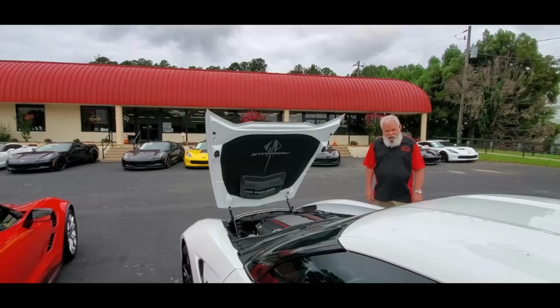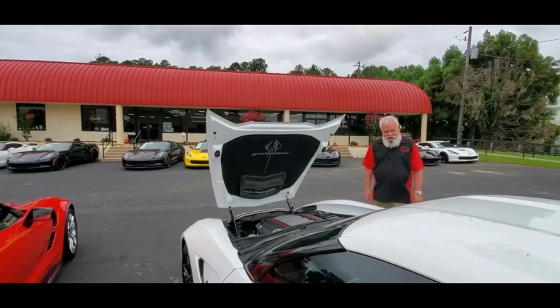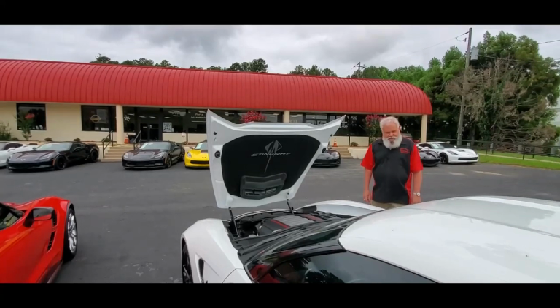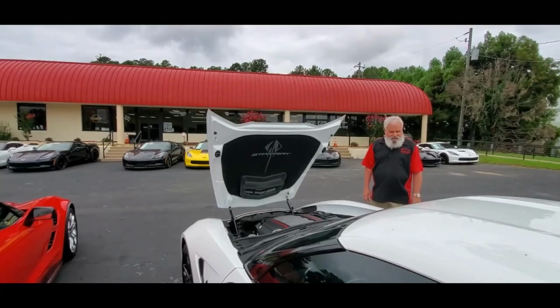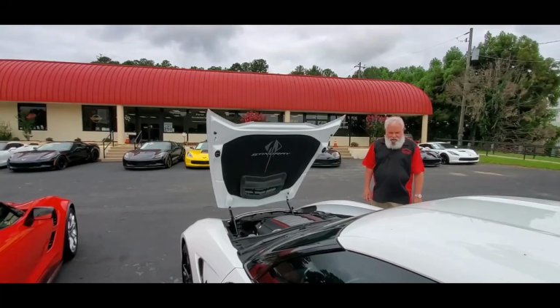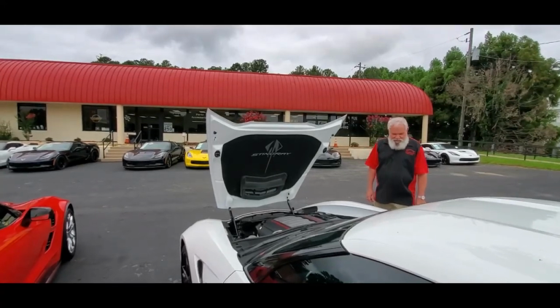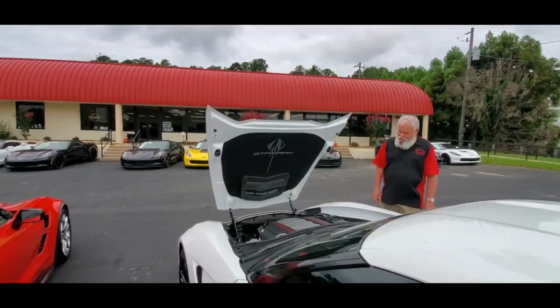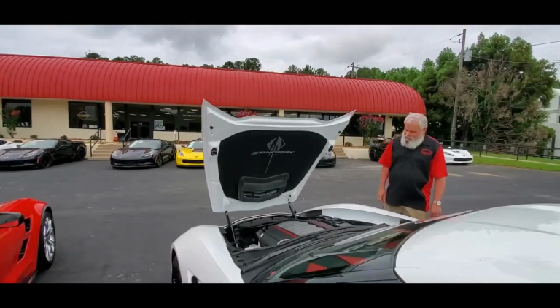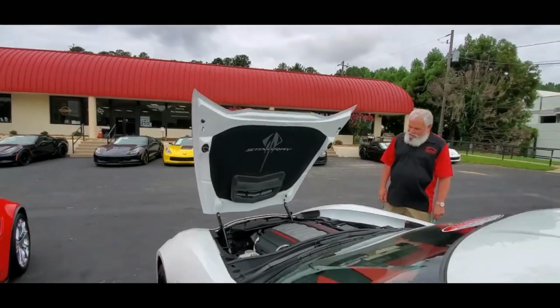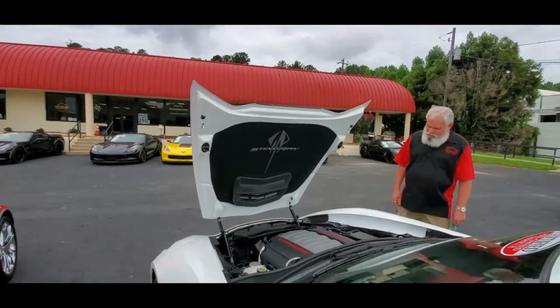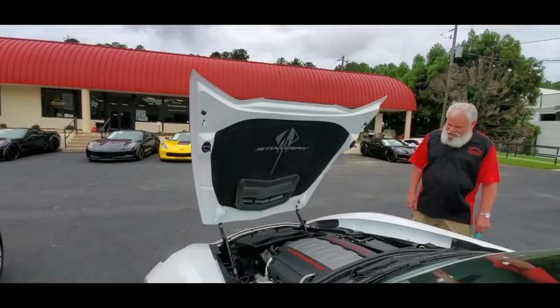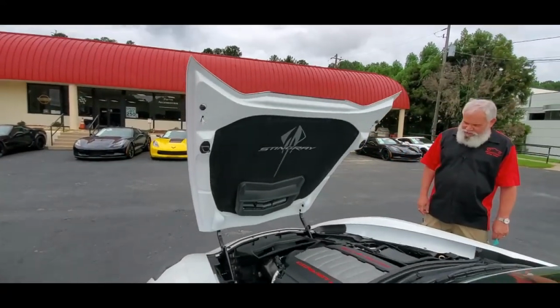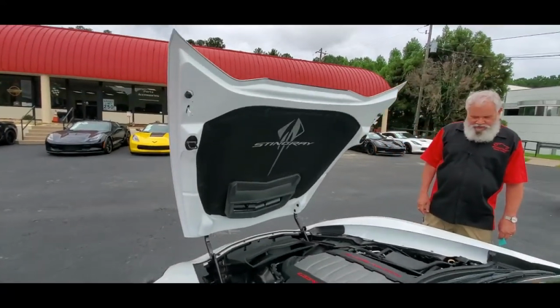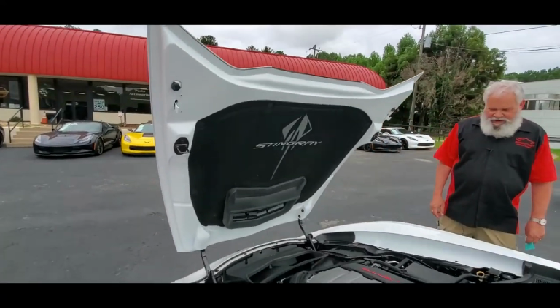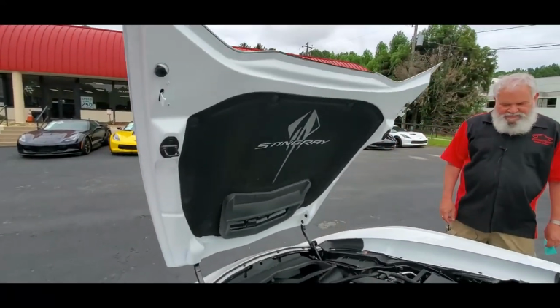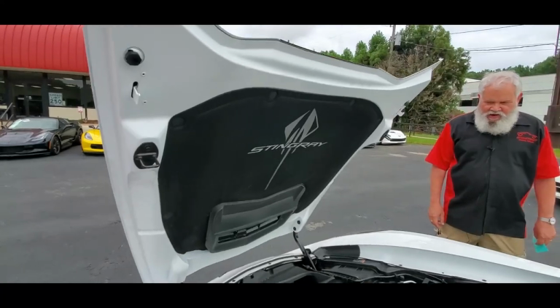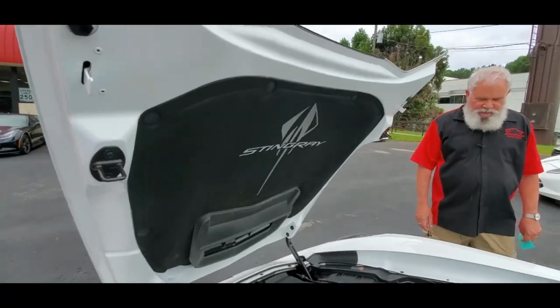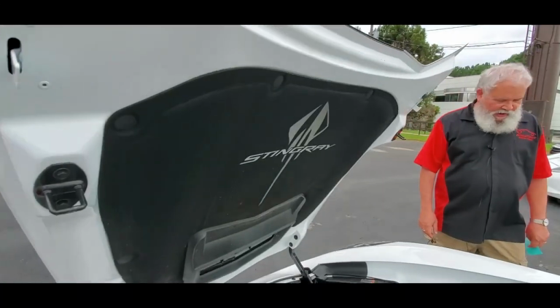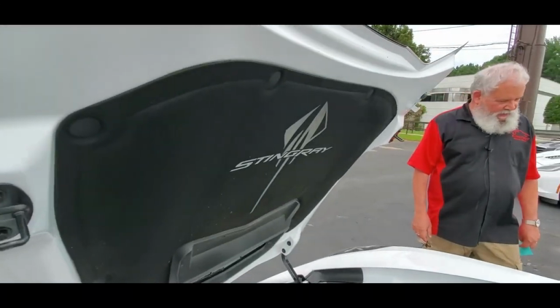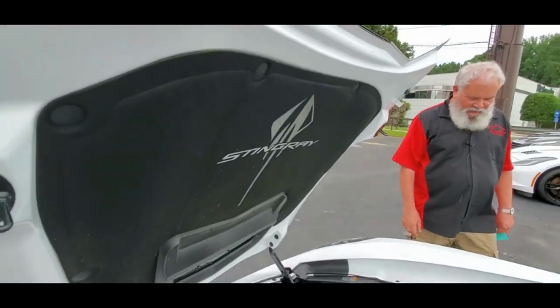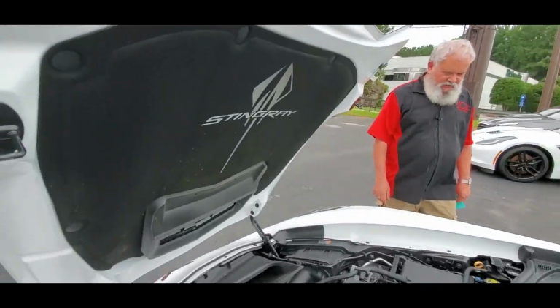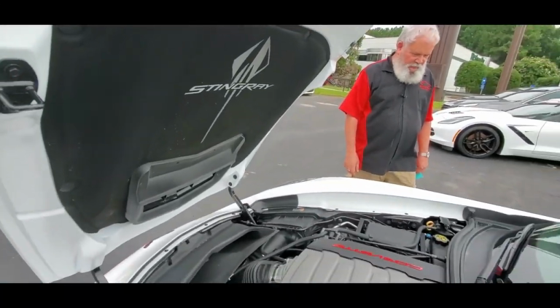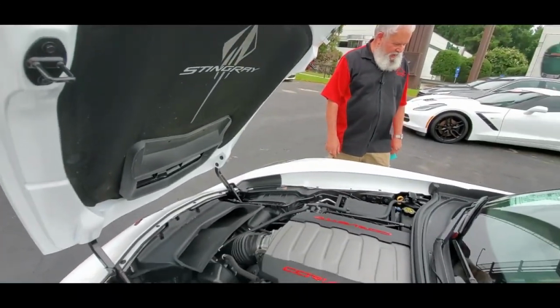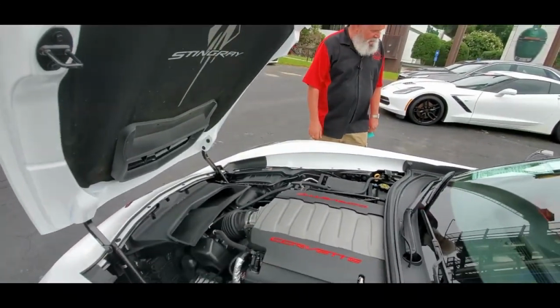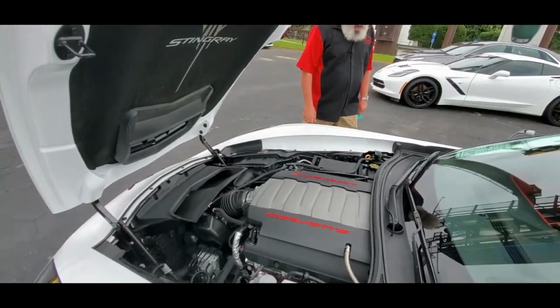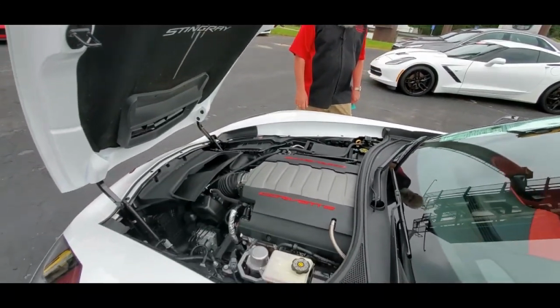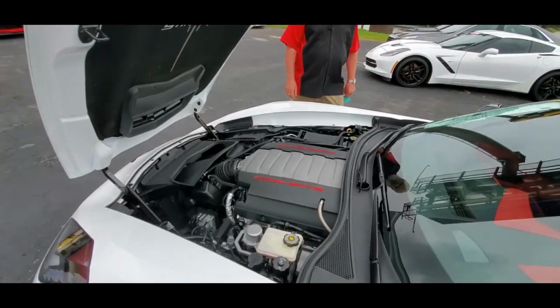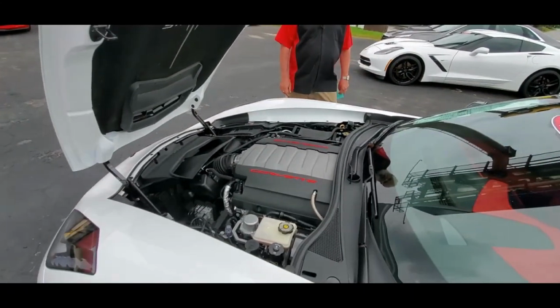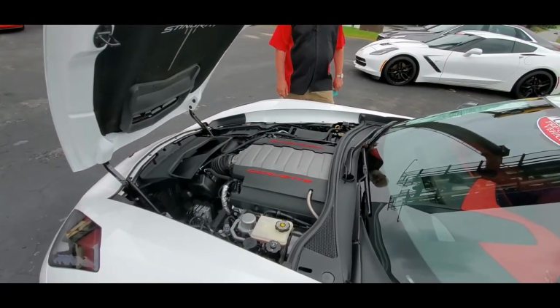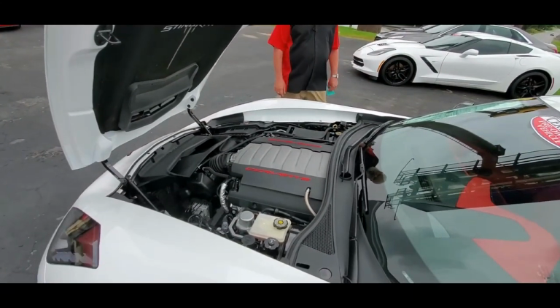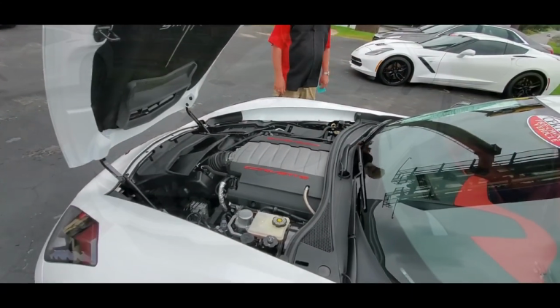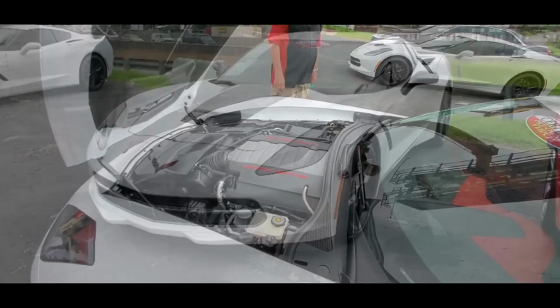Under the hood, you'll find a 460-horsepower LT1 engine. That's a lot of horsepower, backed with a 7-speed transmission. This car is going to give you a lot of fun driving experience.